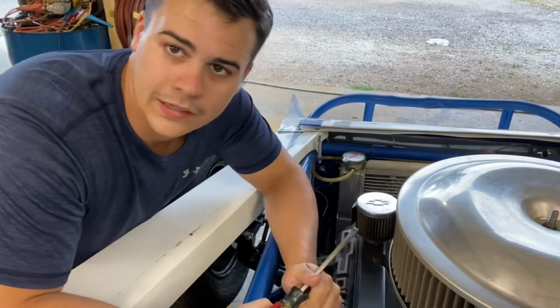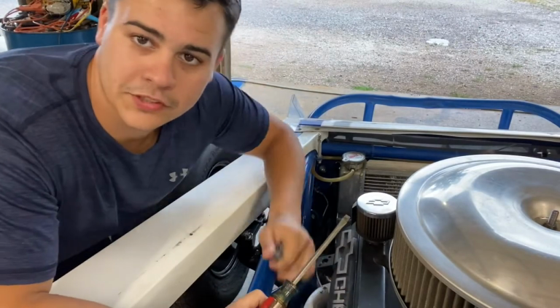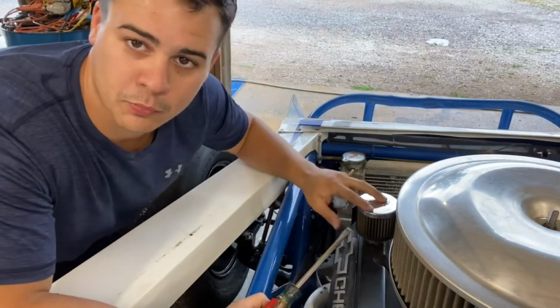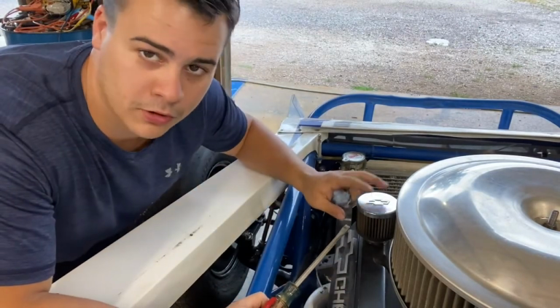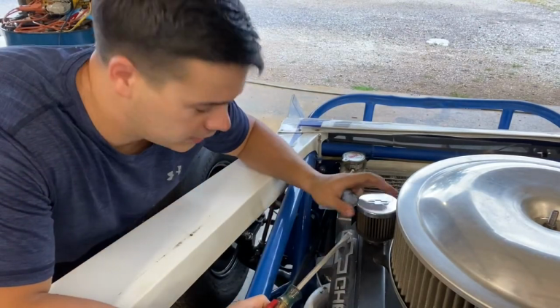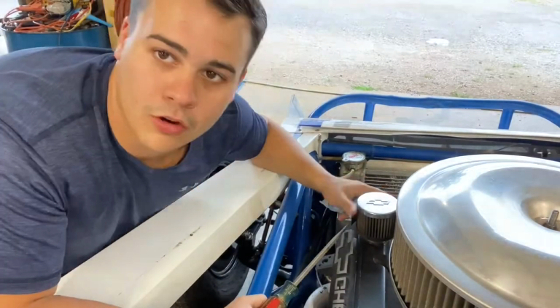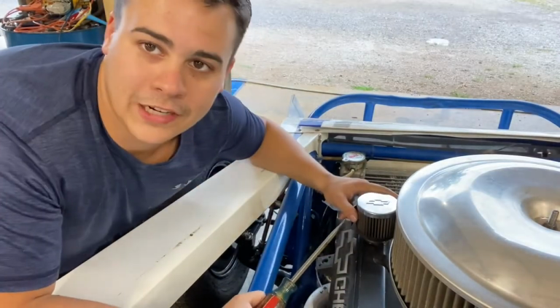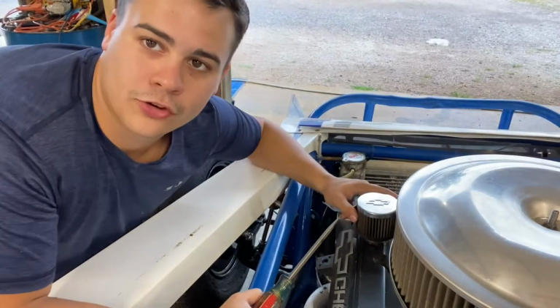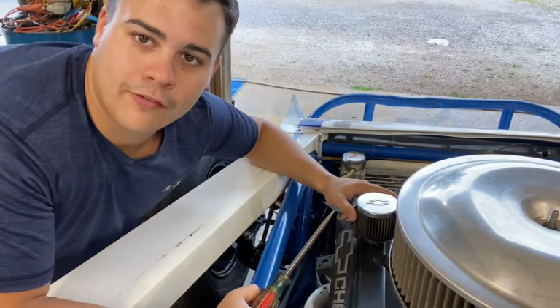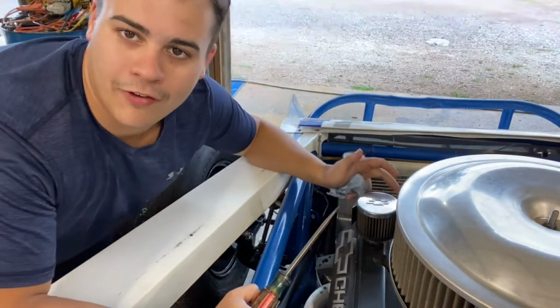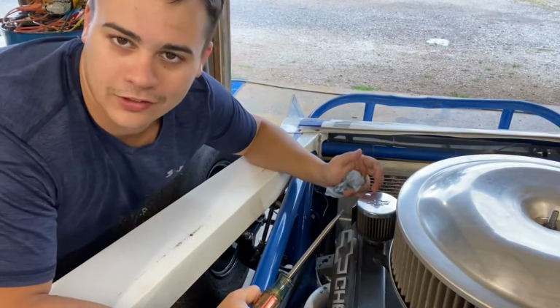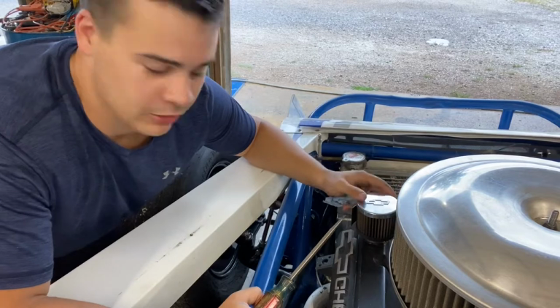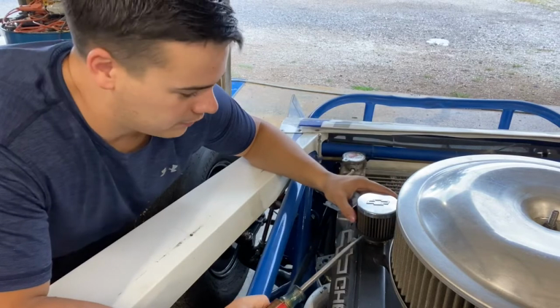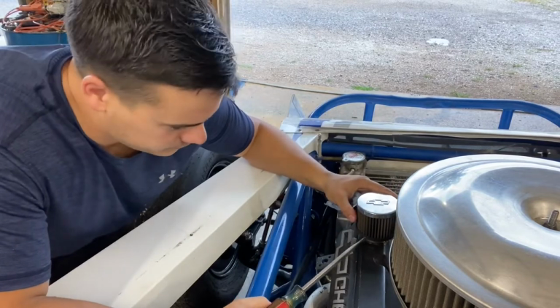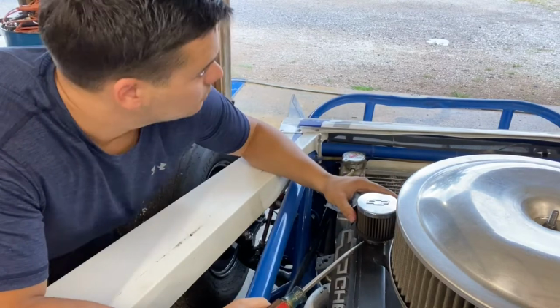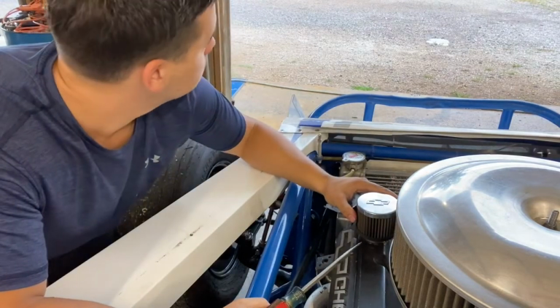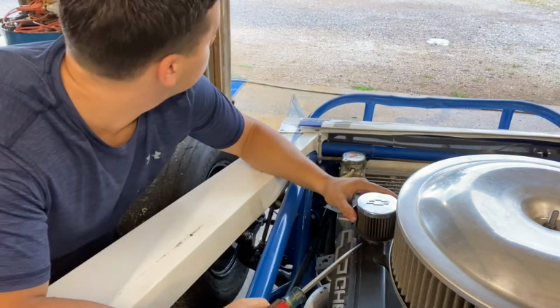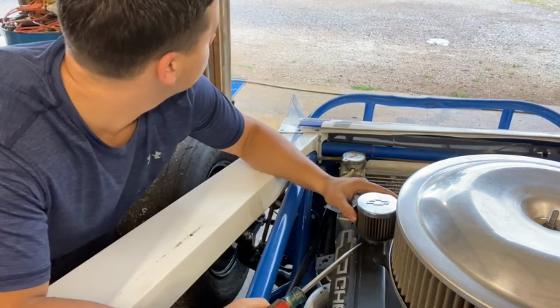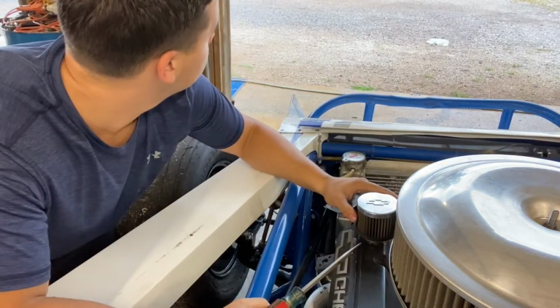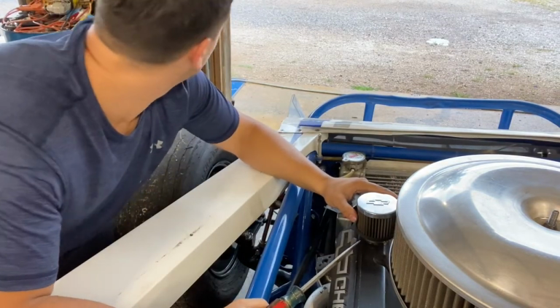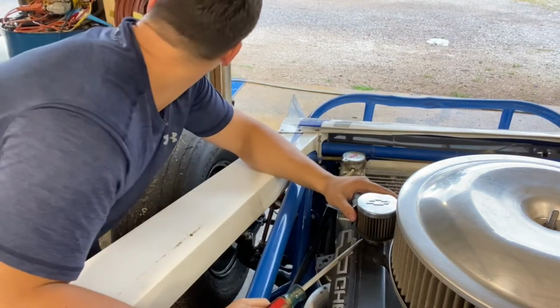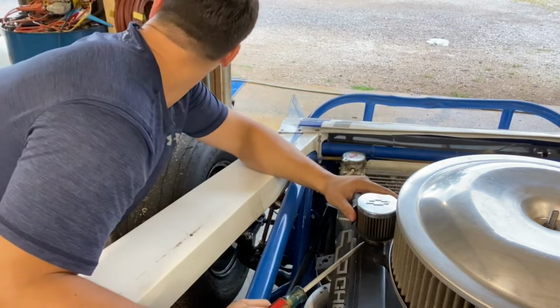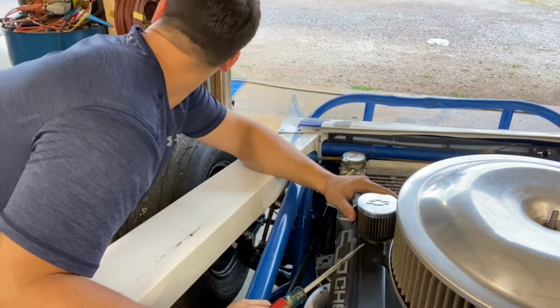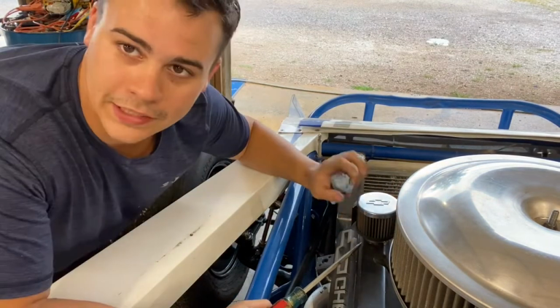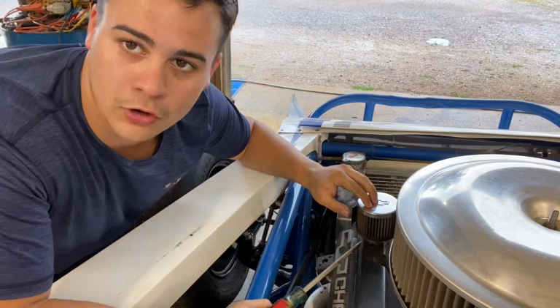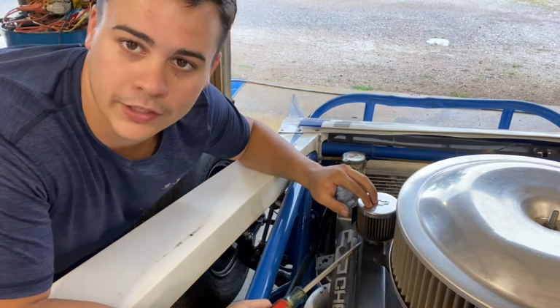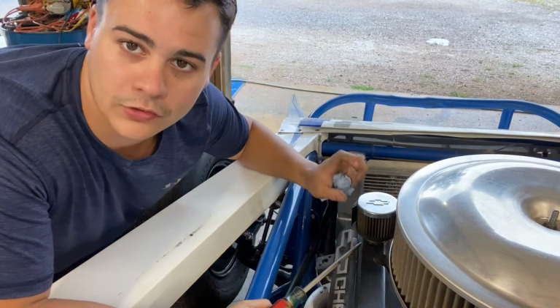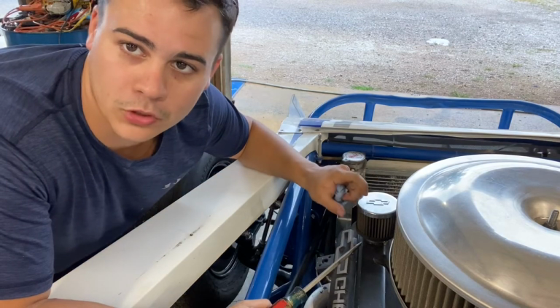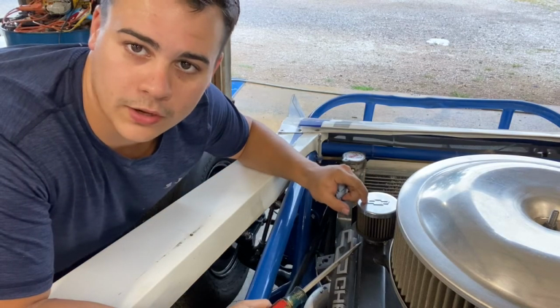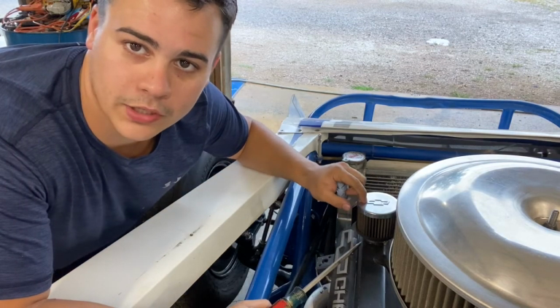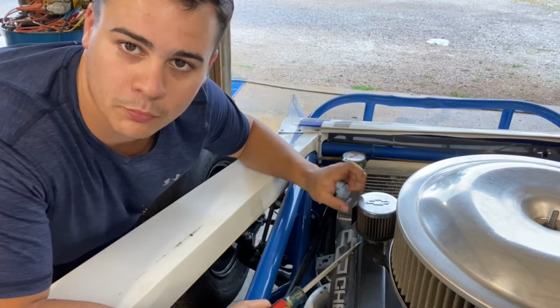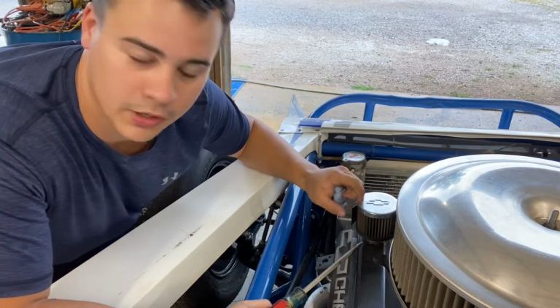Now I'm going to take this breather off right here using a flathead screwdriver or a 5/16 nut driver. Take this off and that's when I put the oil in — I put it down this breather right here.